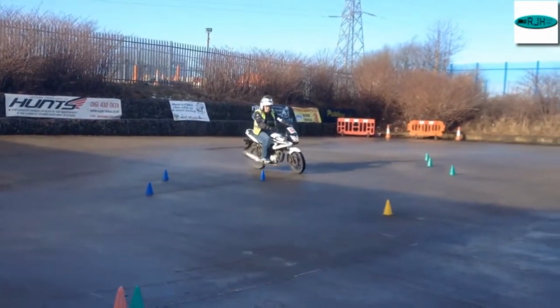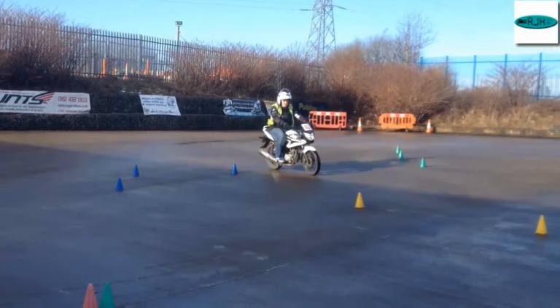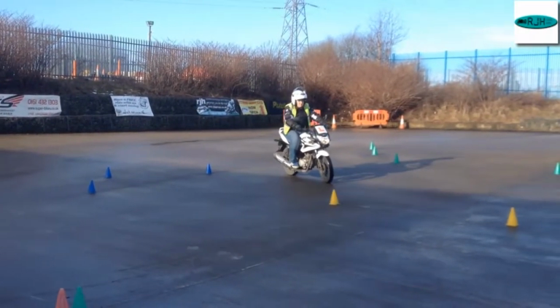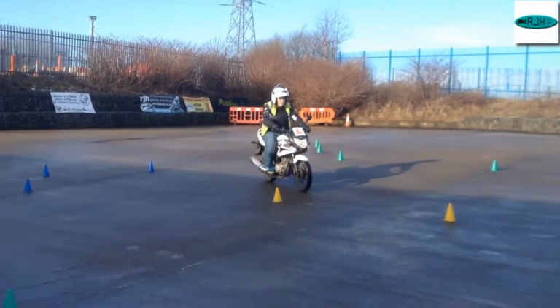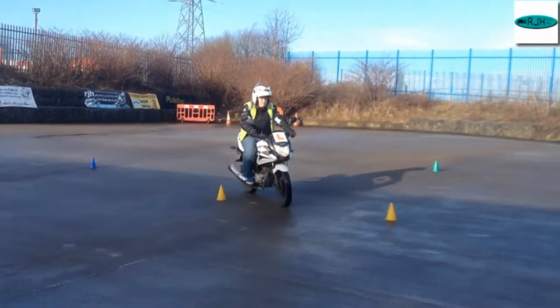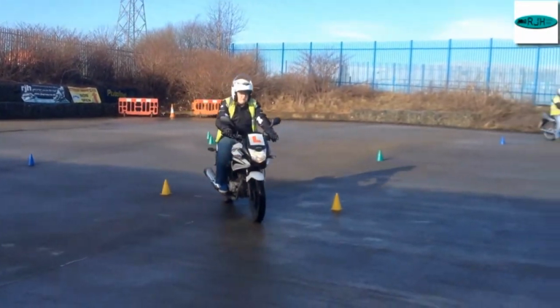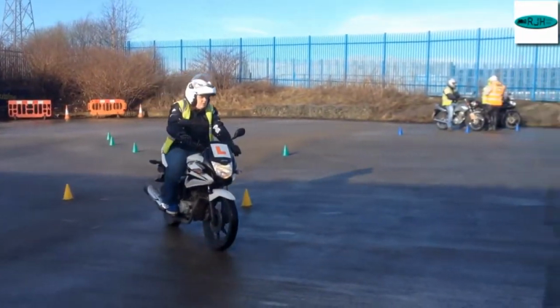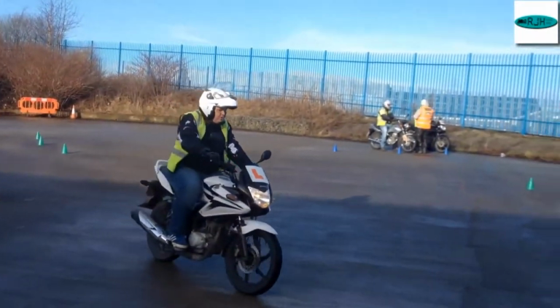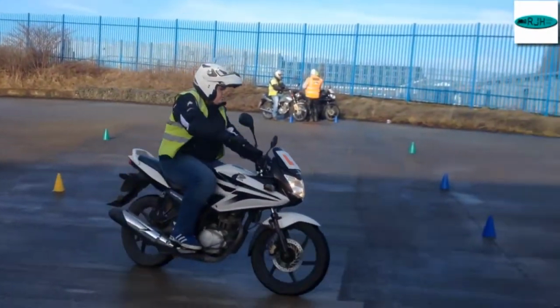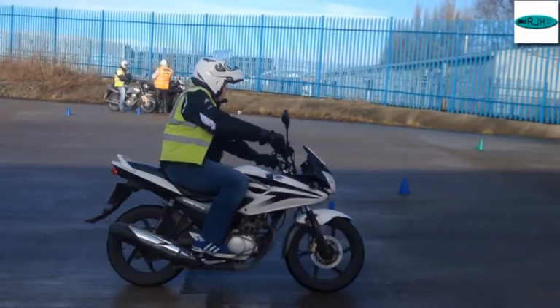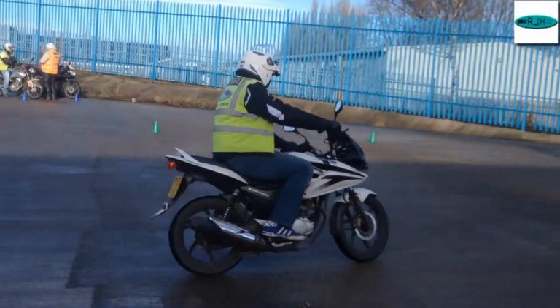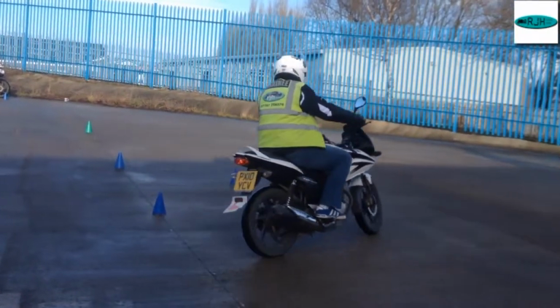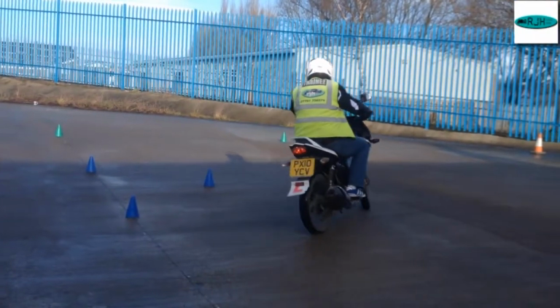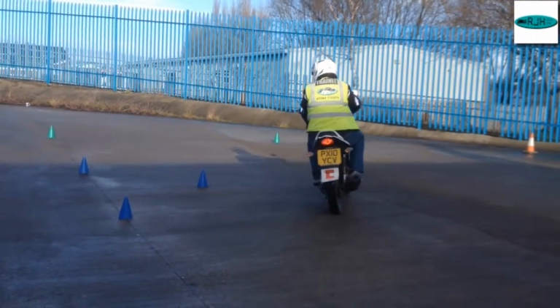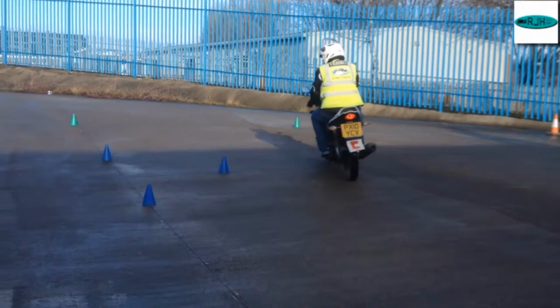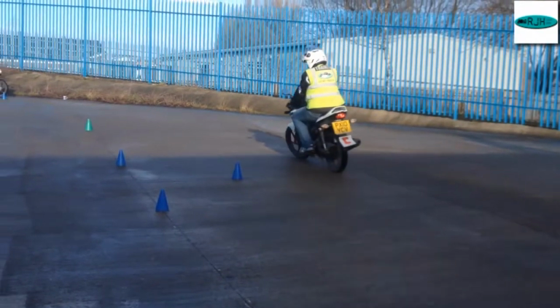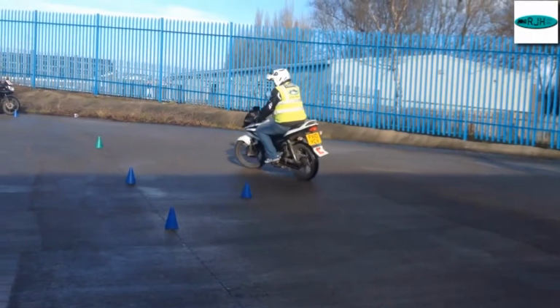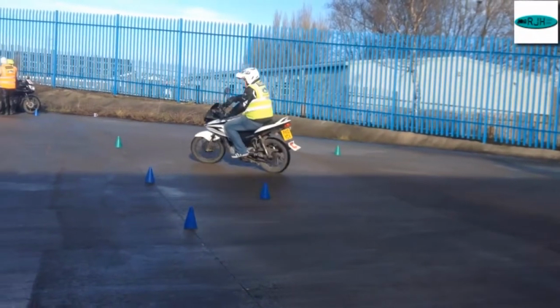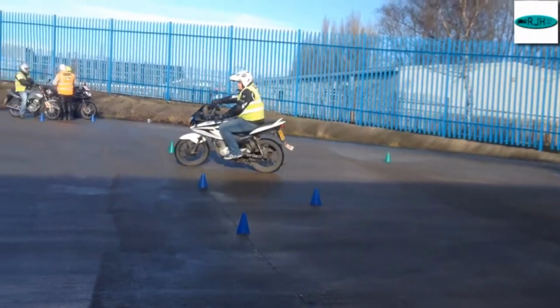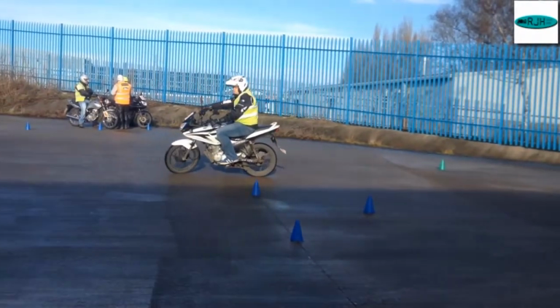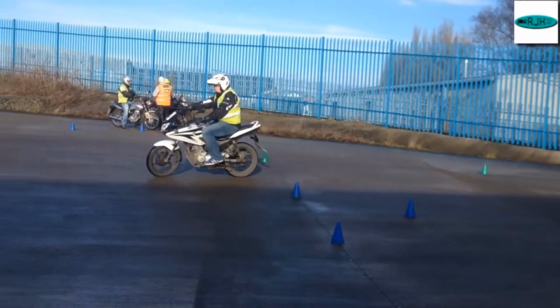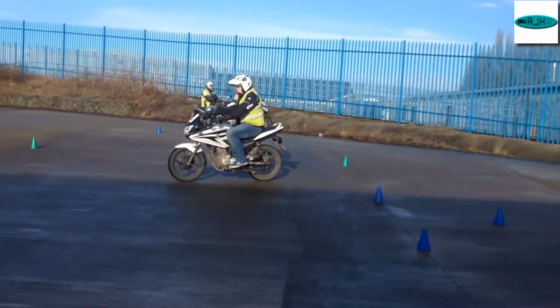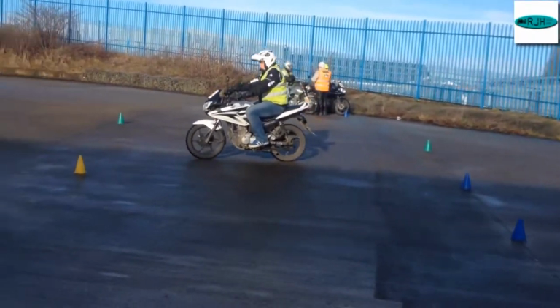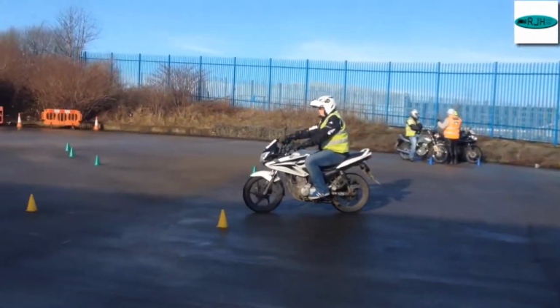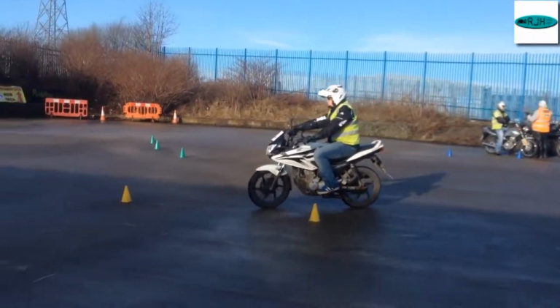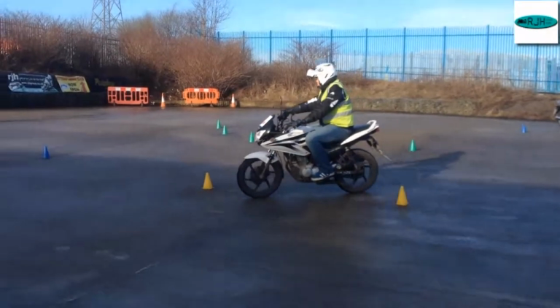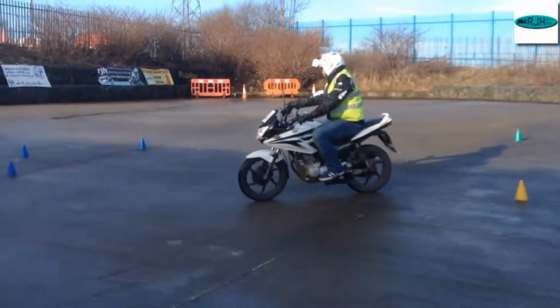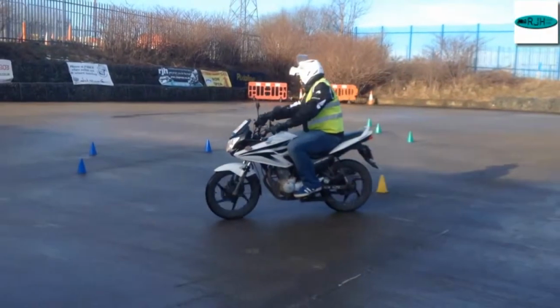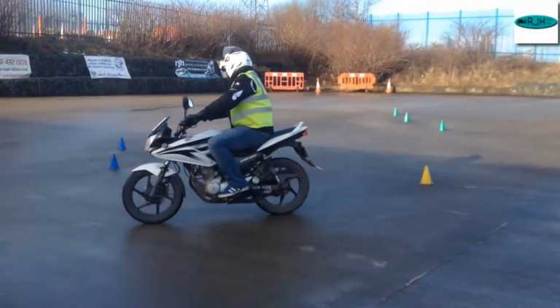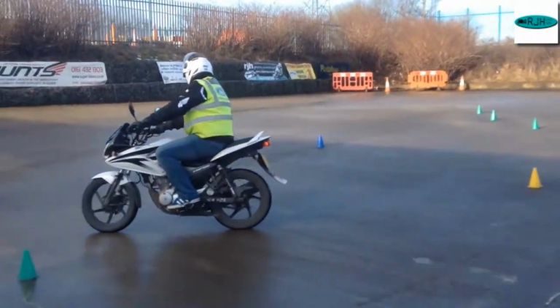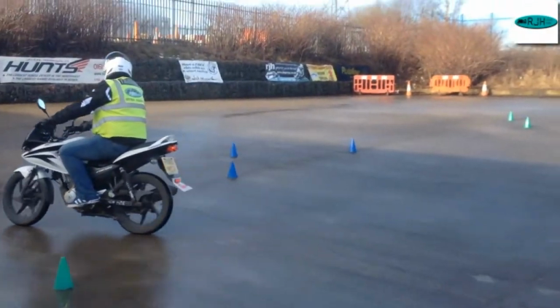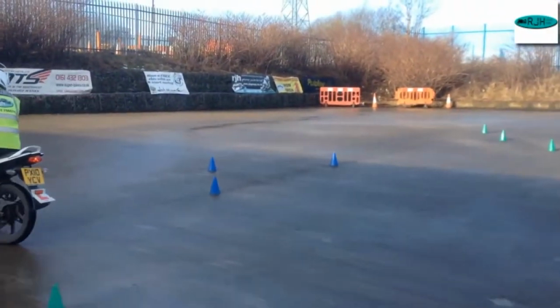Just slow it down a bit, Azza, at least half that speed mate — about five mile an hour. That's nice coordination, you're turning your head now, looking where you're going, you're planning it a bit more.